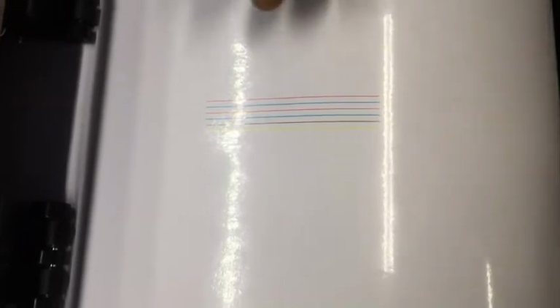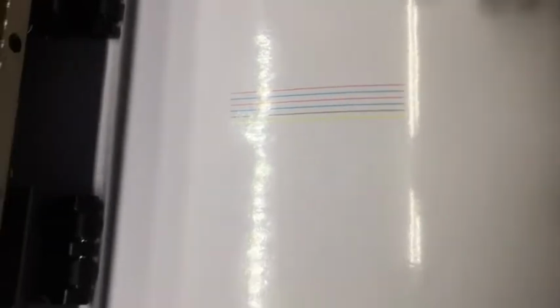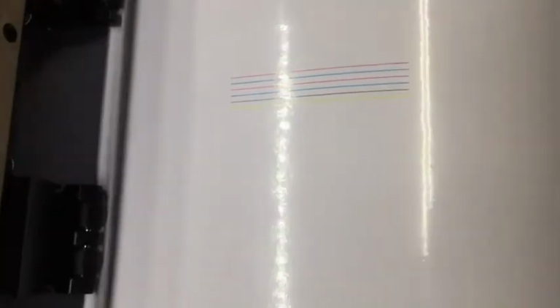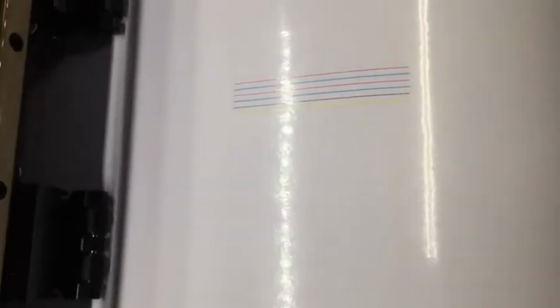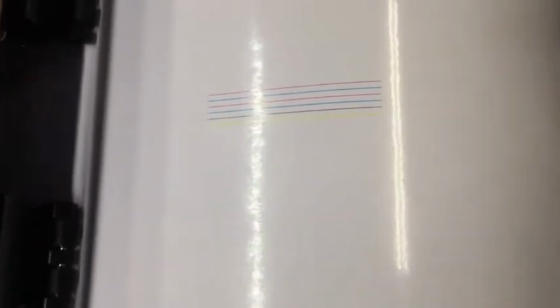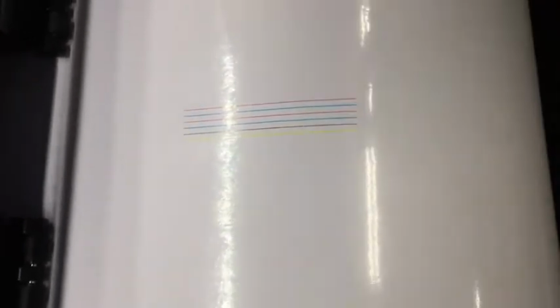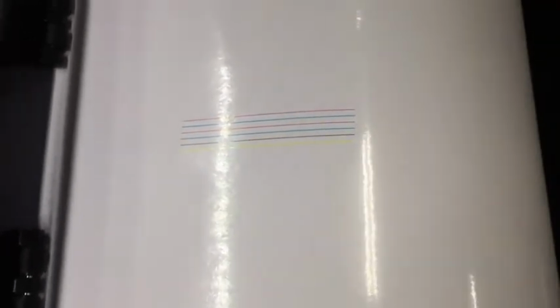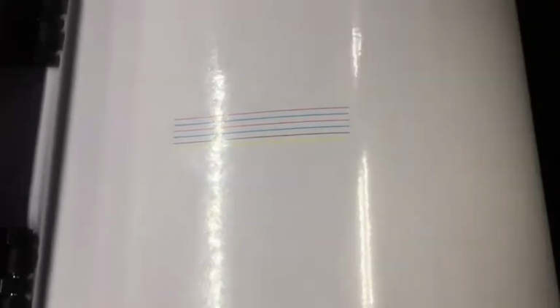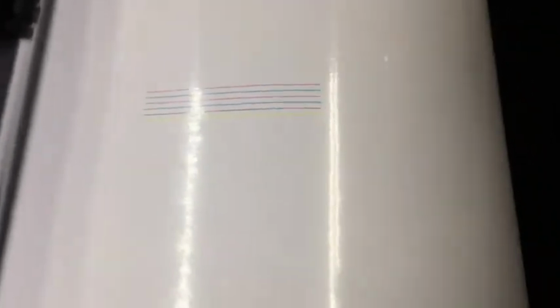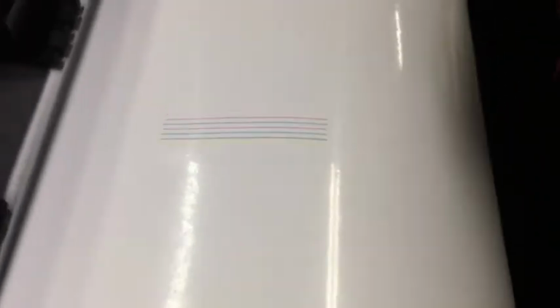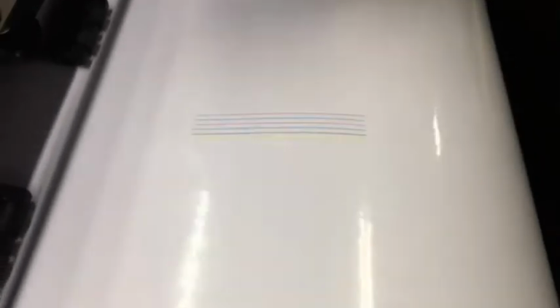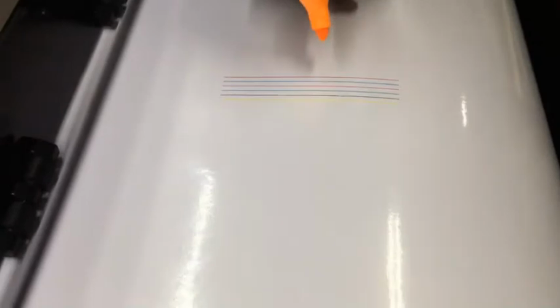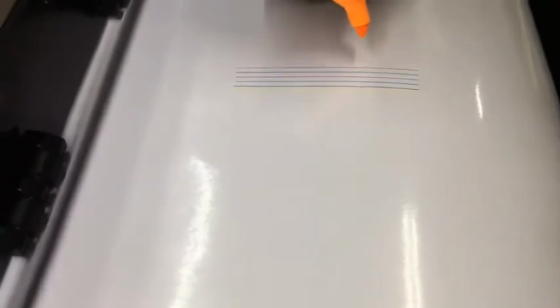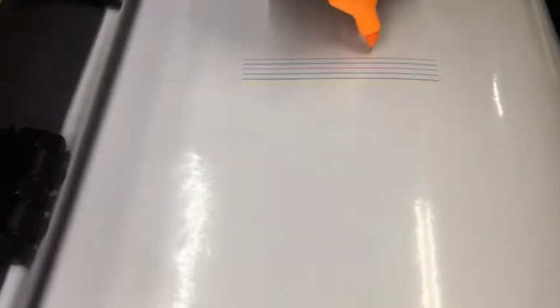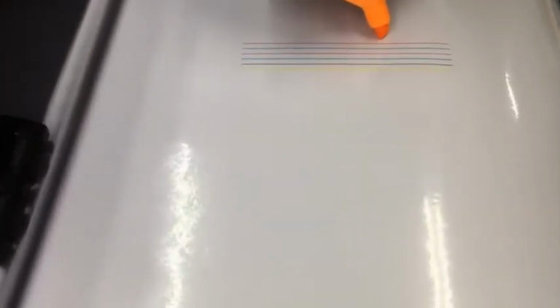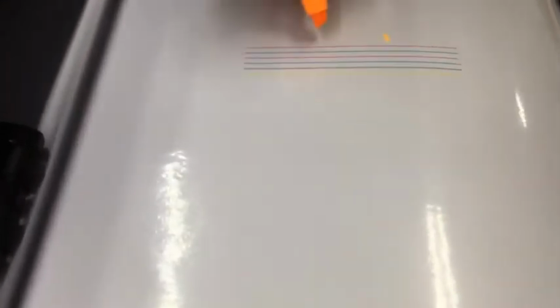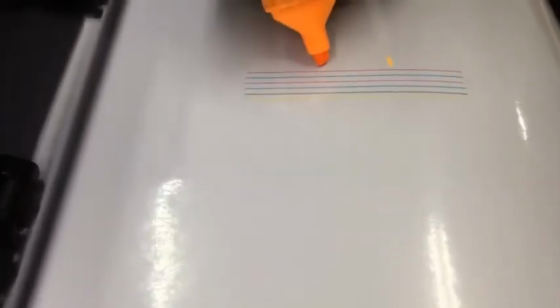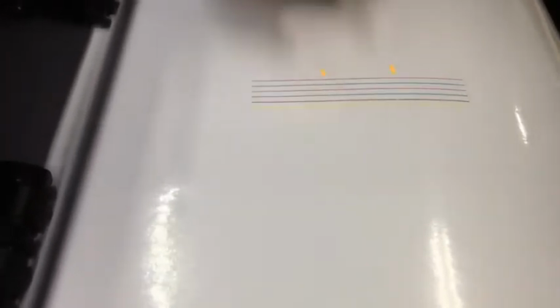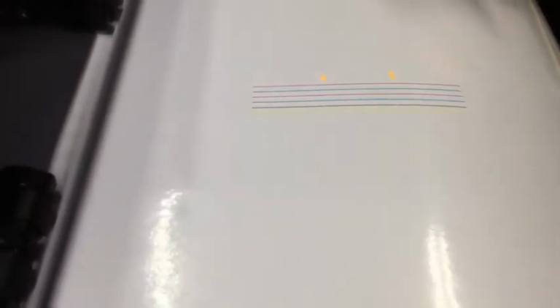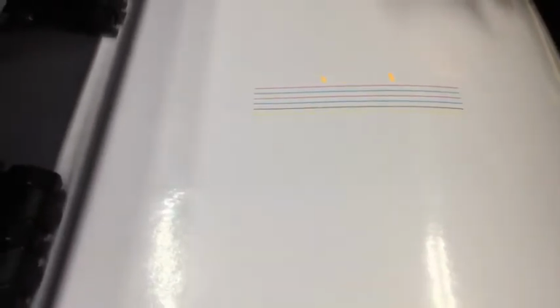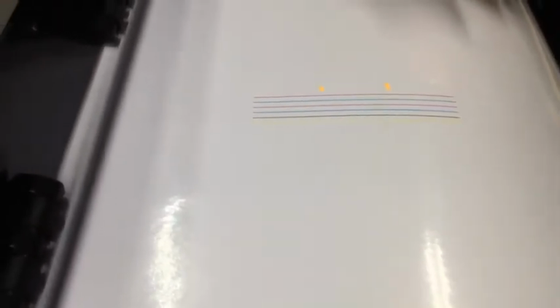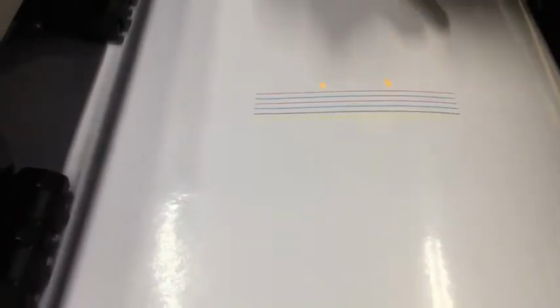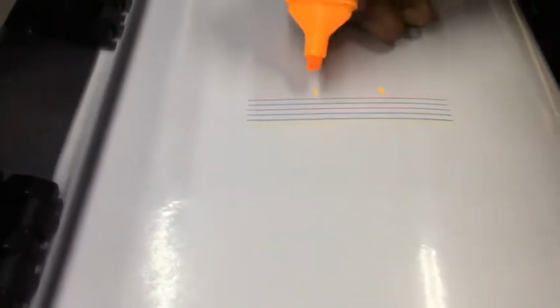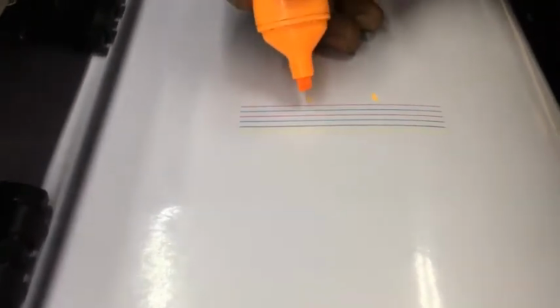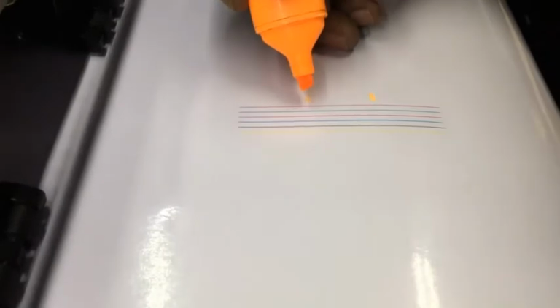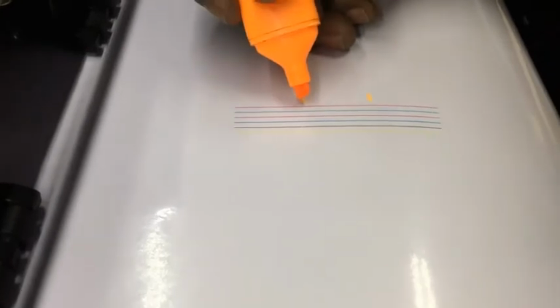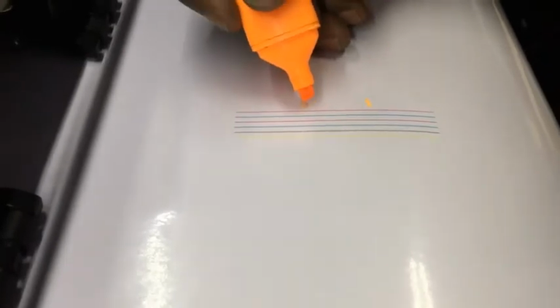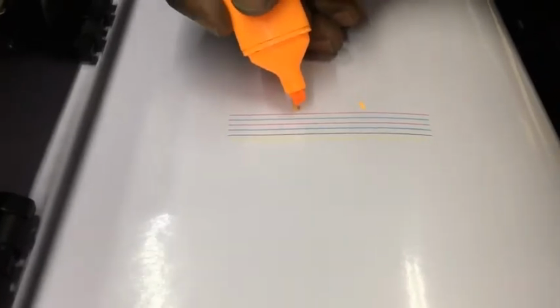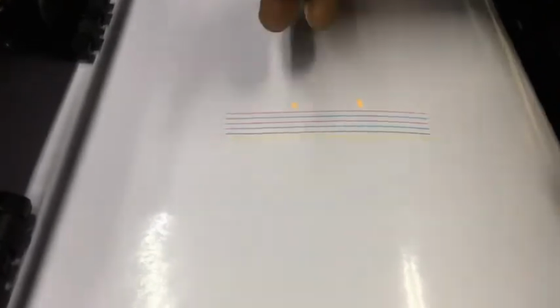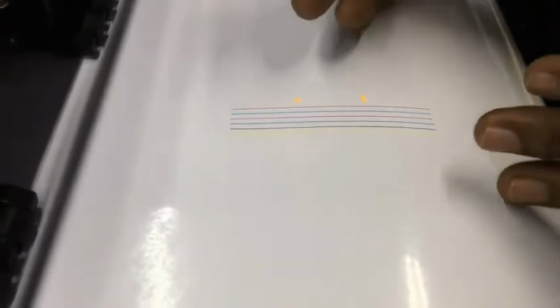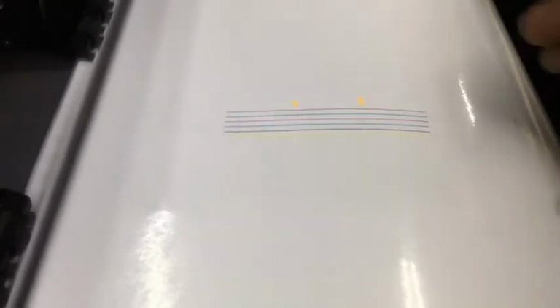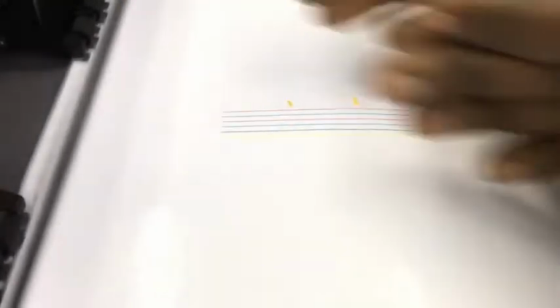Normally what happens if the vertical alignment is off is that there will be breaks between the lines around here, and you'll probably see that the lines are not straight.